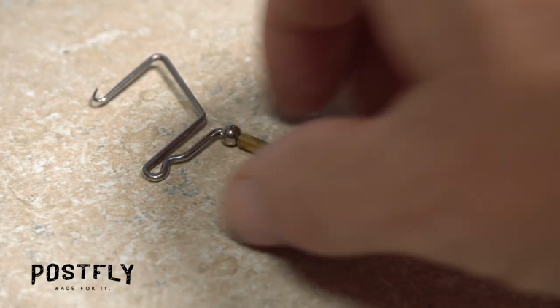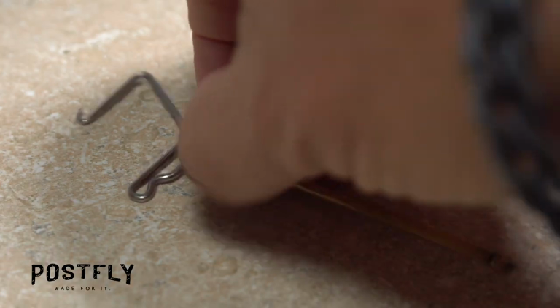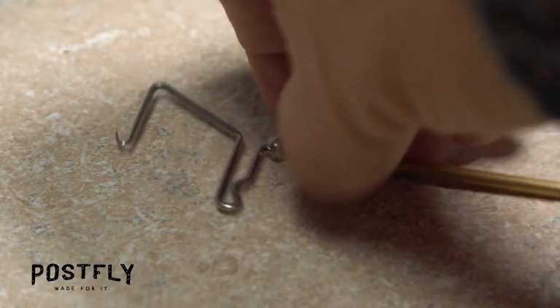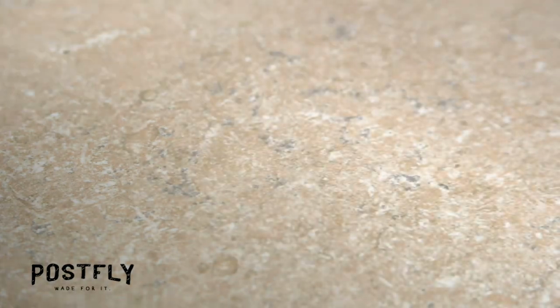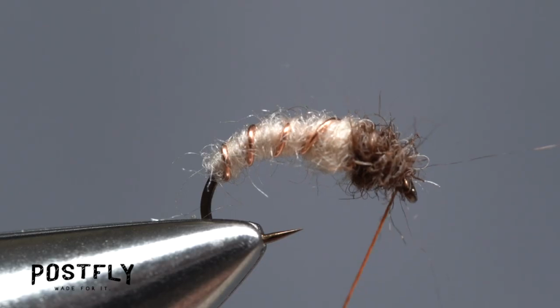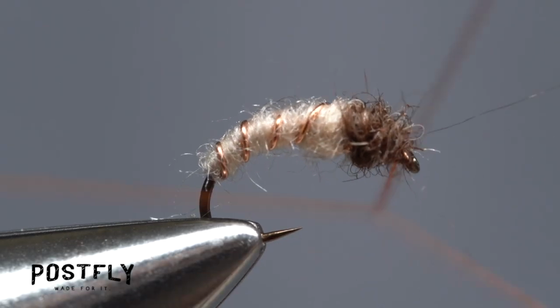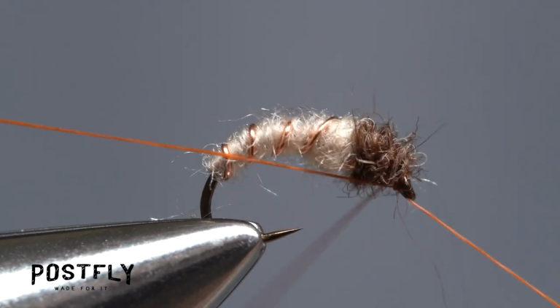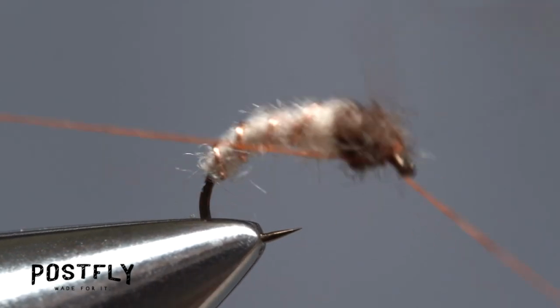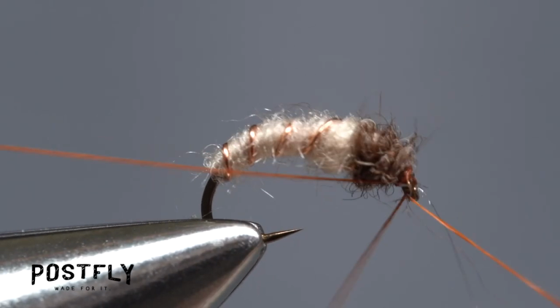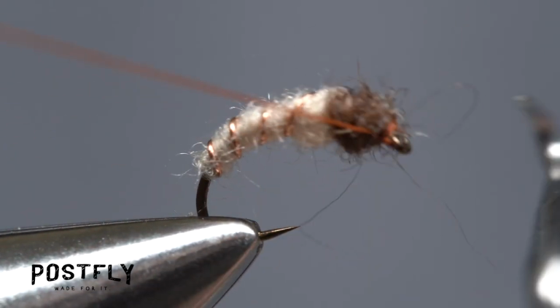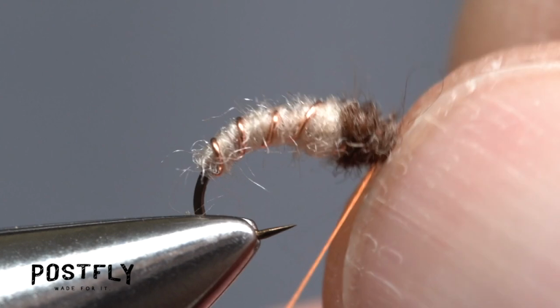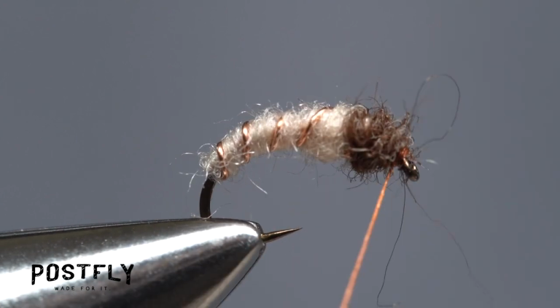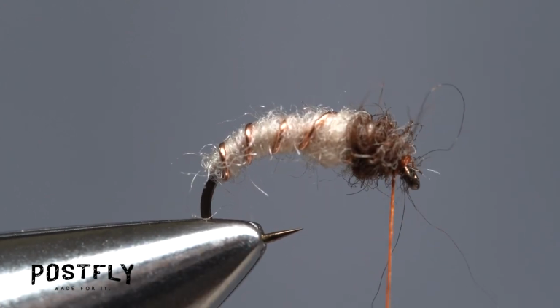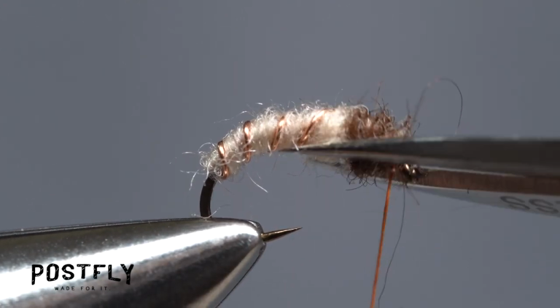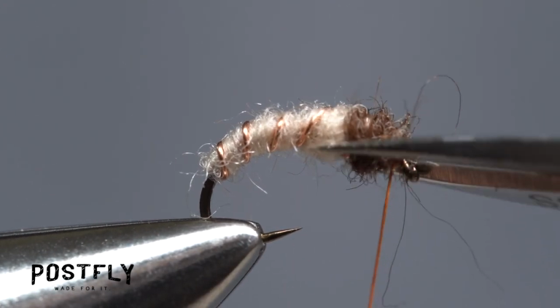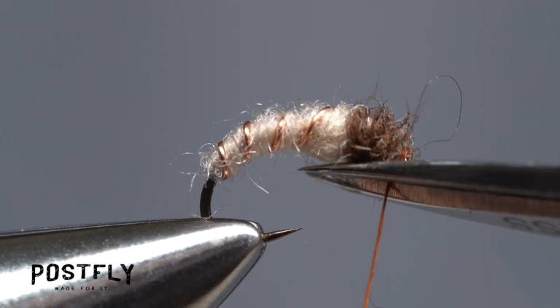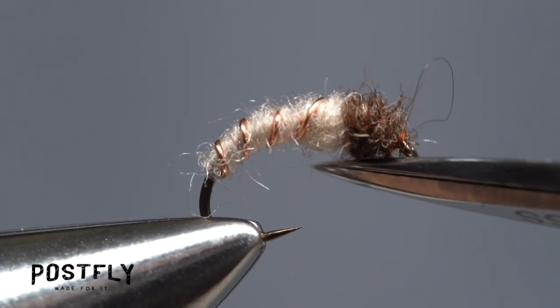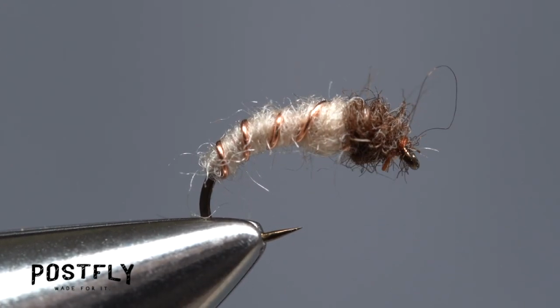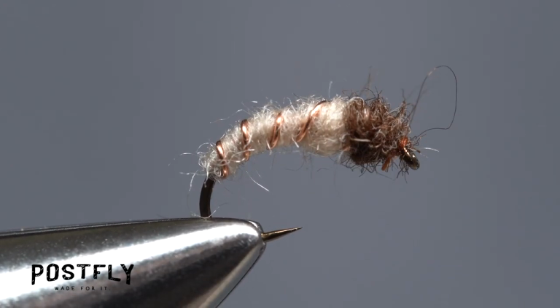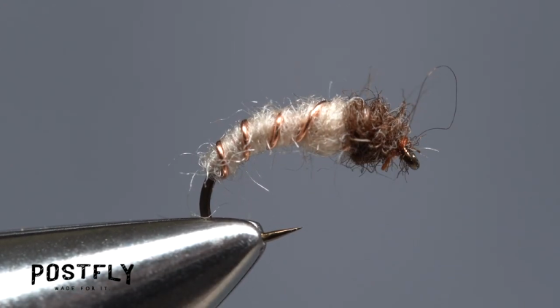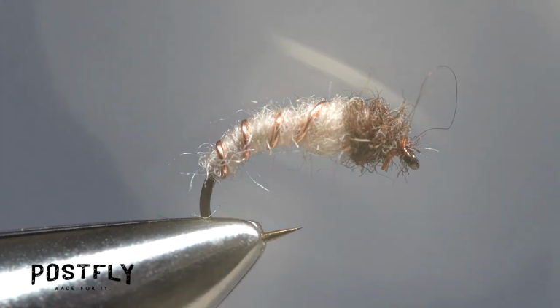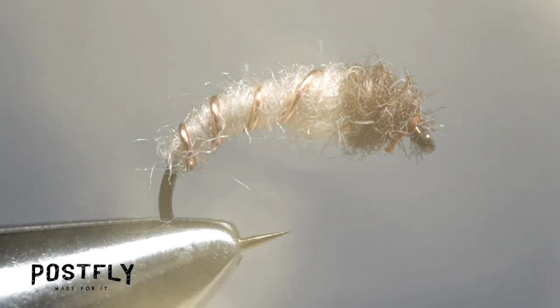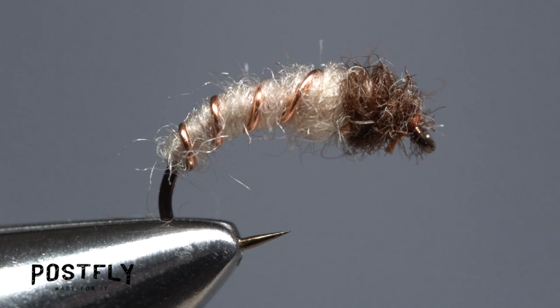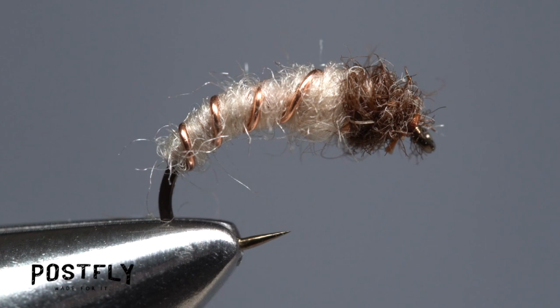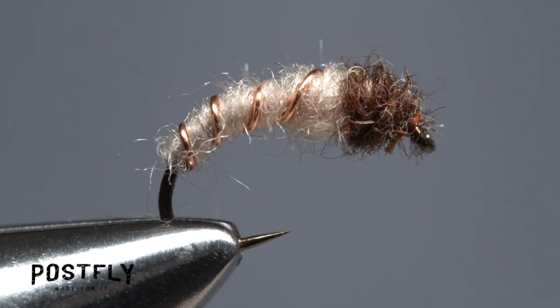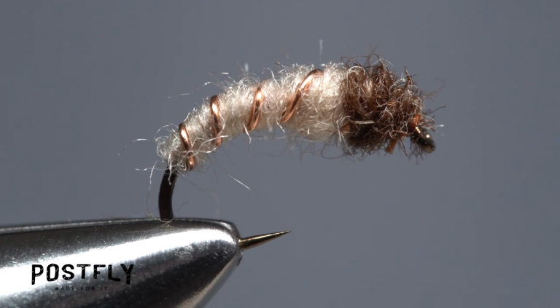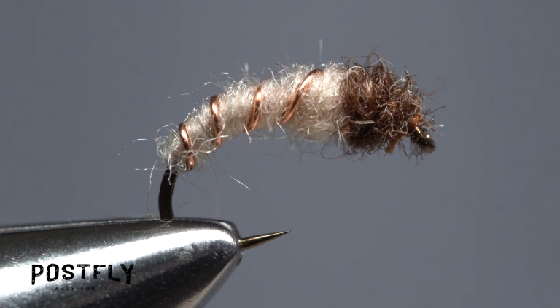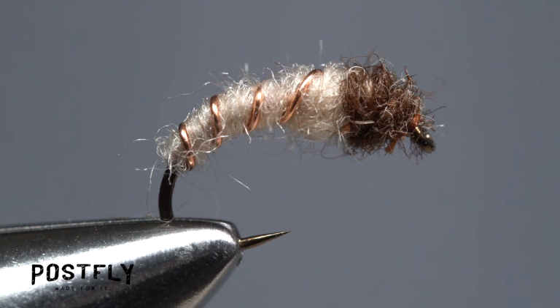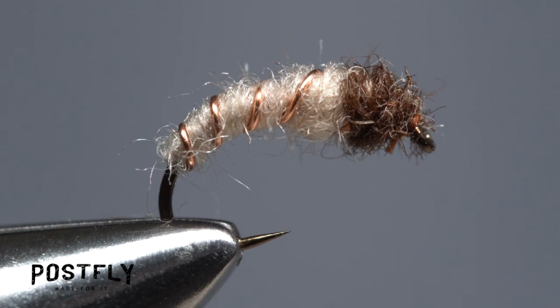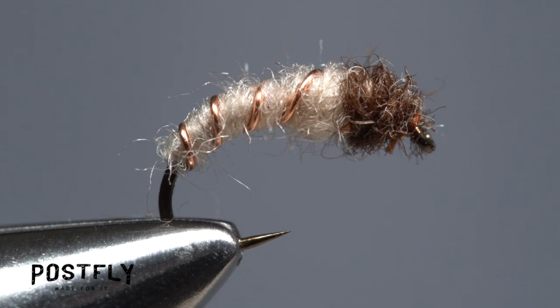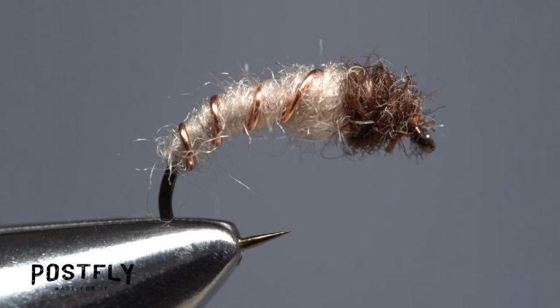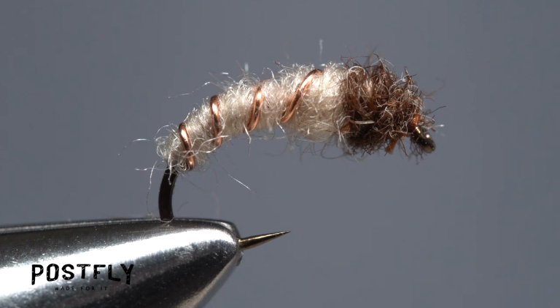Reach for your whip finish tool and use it to do a four or five turn whip finish, seat the knot well, and snip your tying thread free. The Uni-Nymph Lite is one of those flies you should always try to carry in quantity.